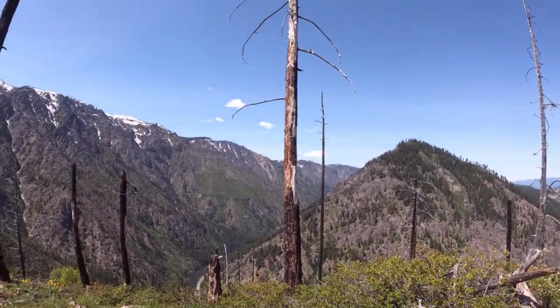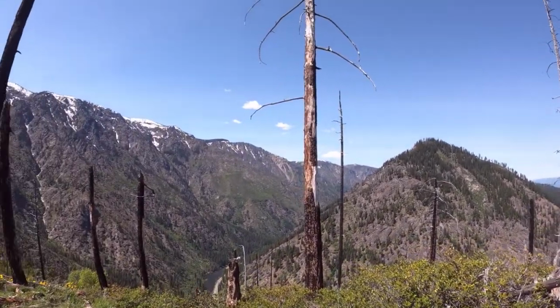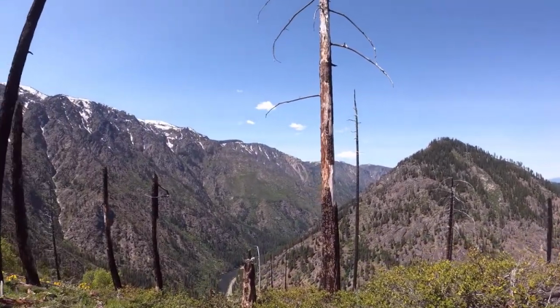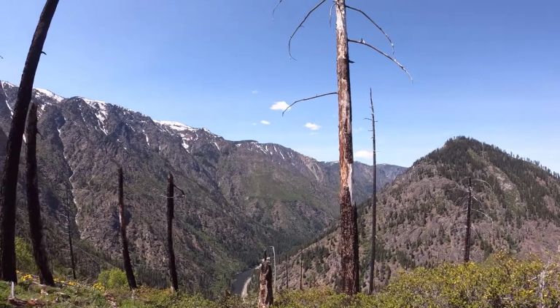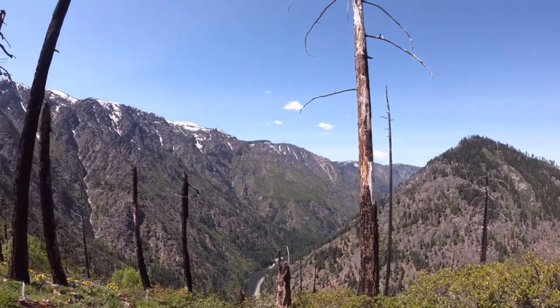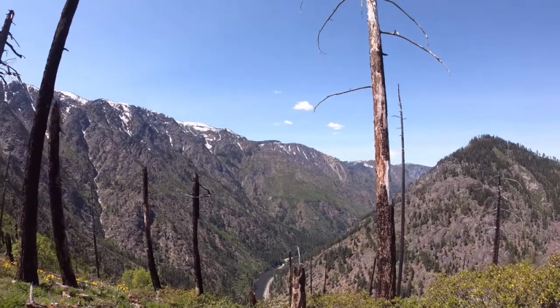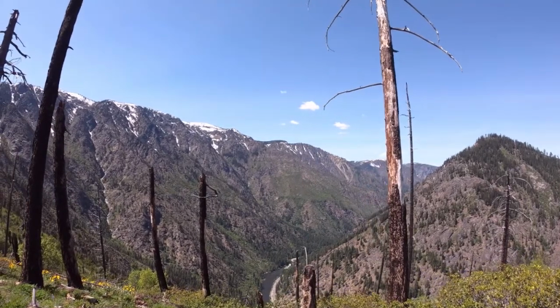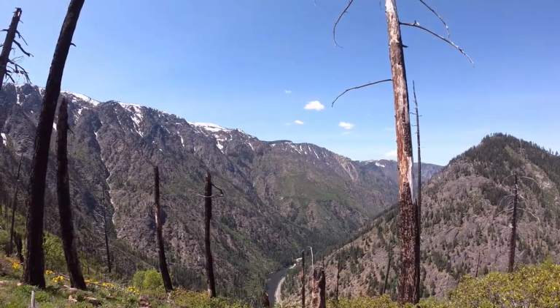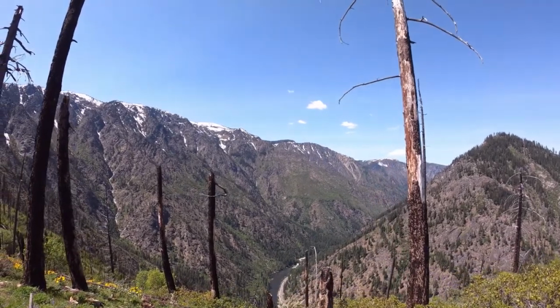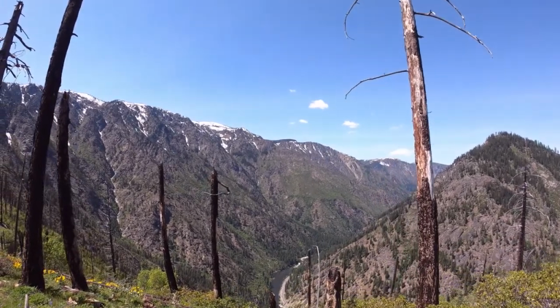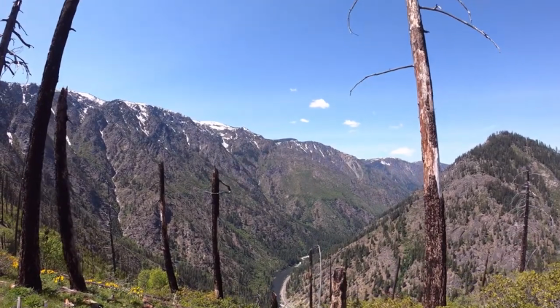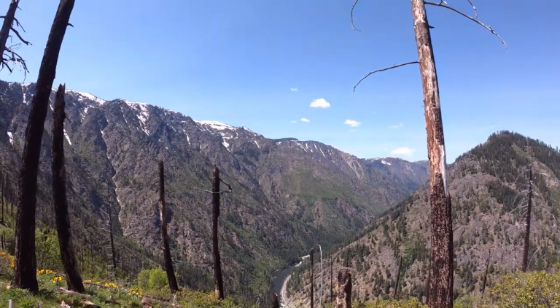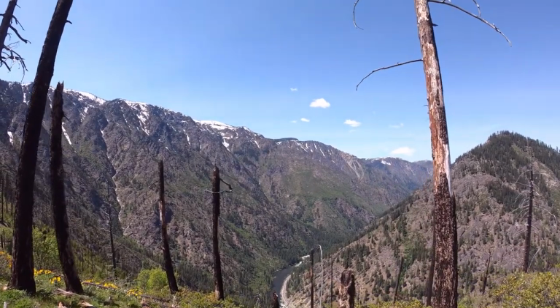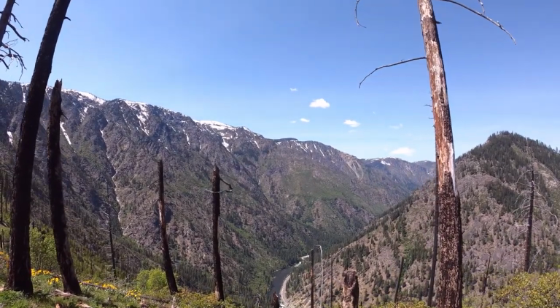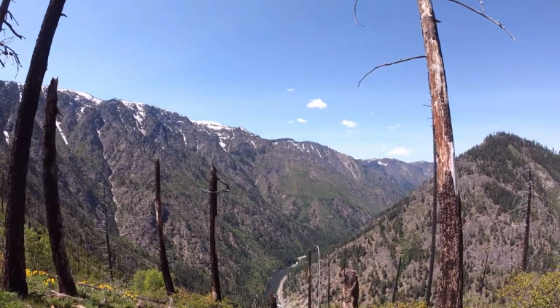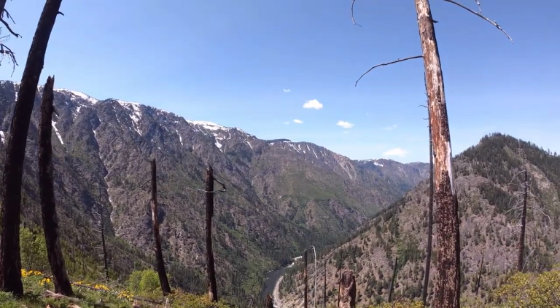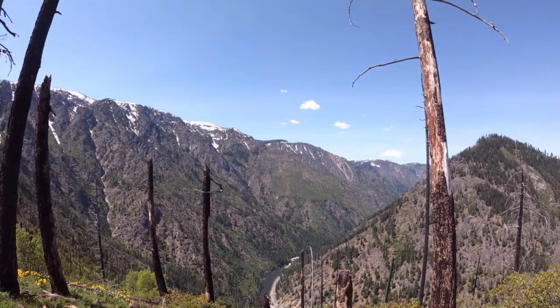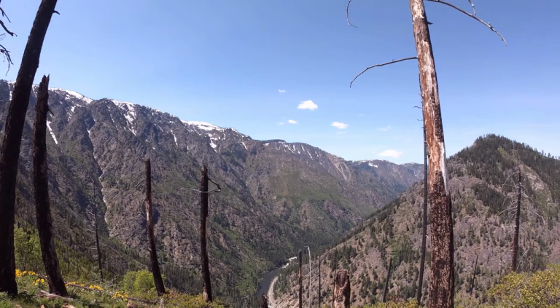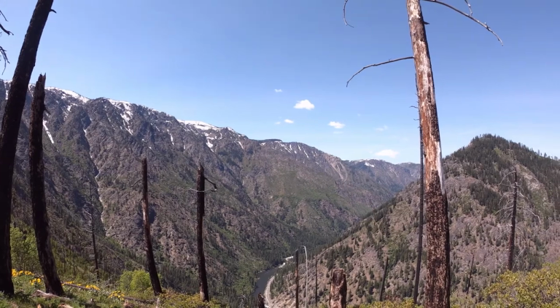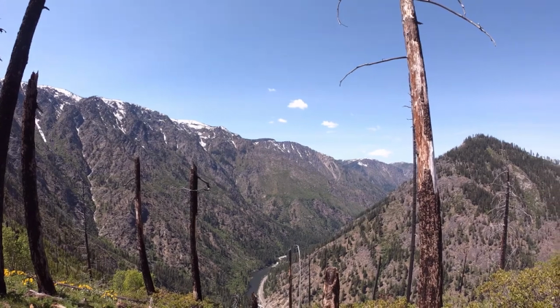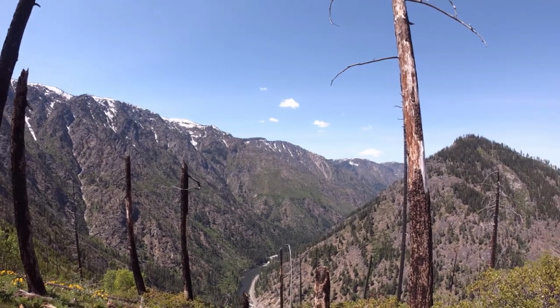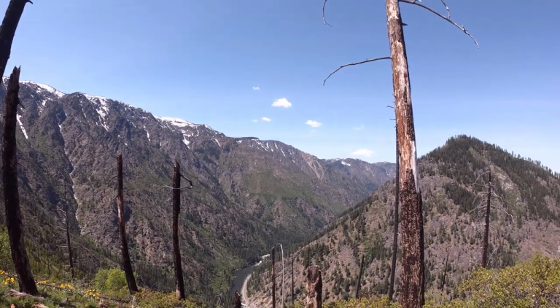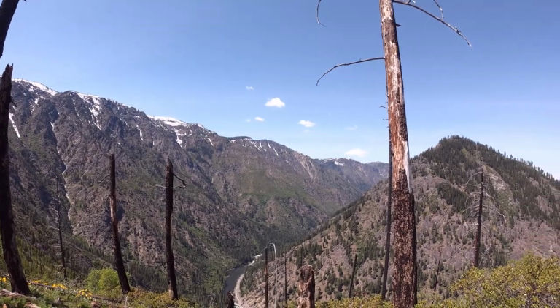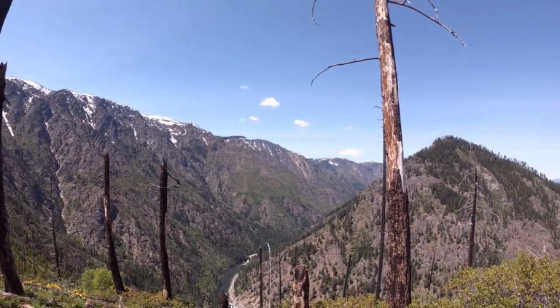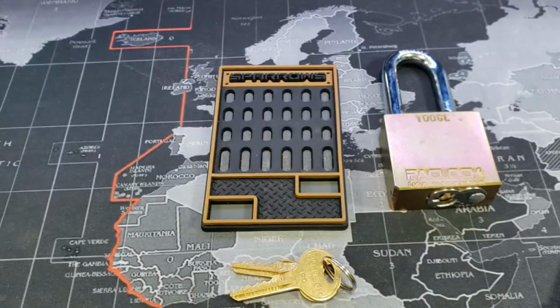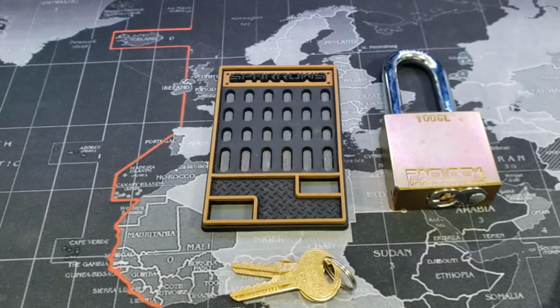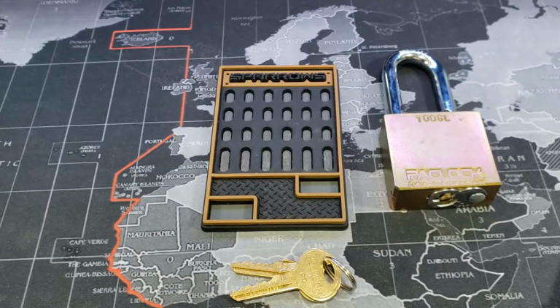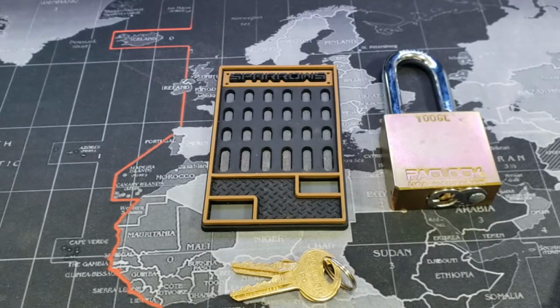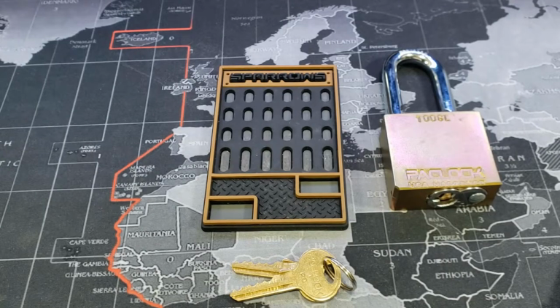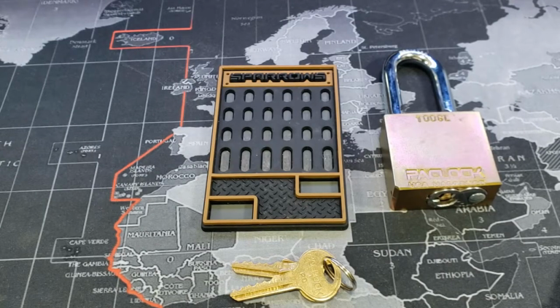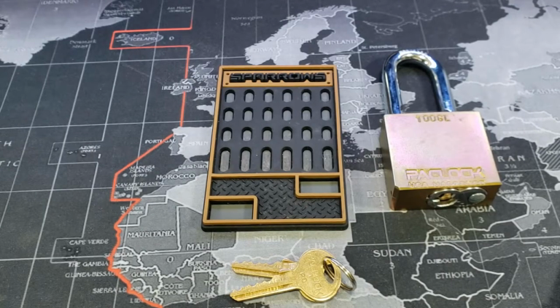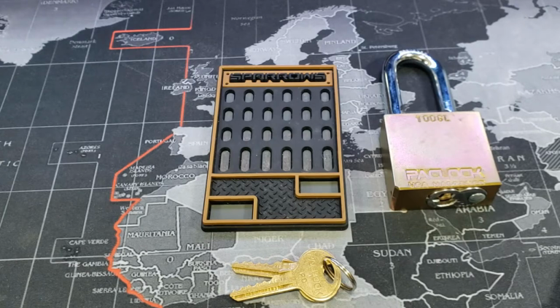On a beautiful blue day. I will be home soon to gut this for you. Now that we're back home, let's get this gutted.